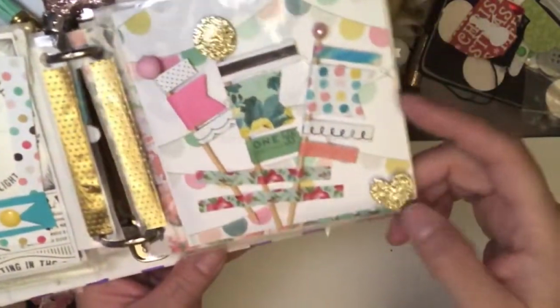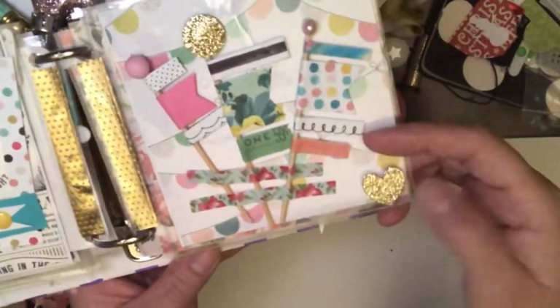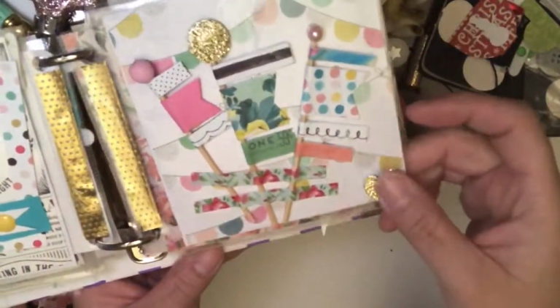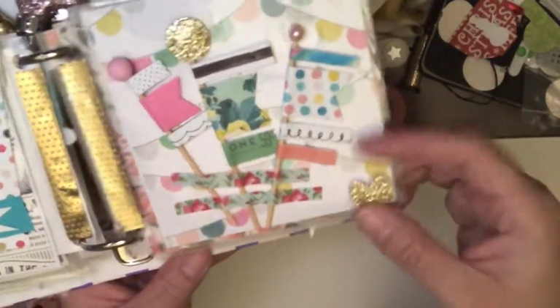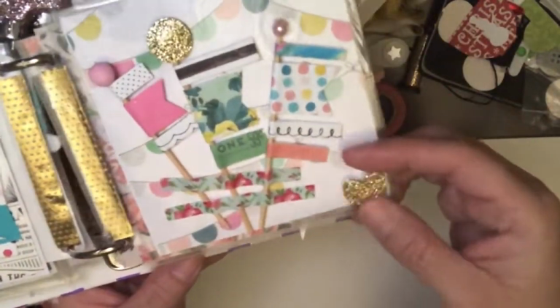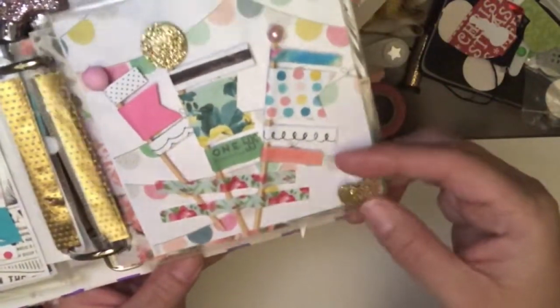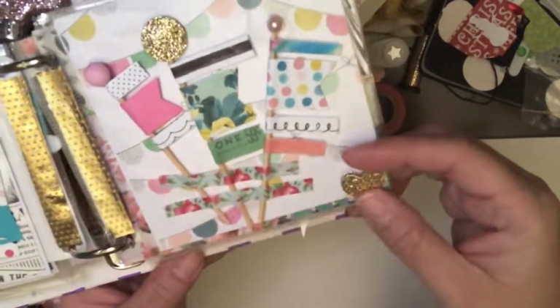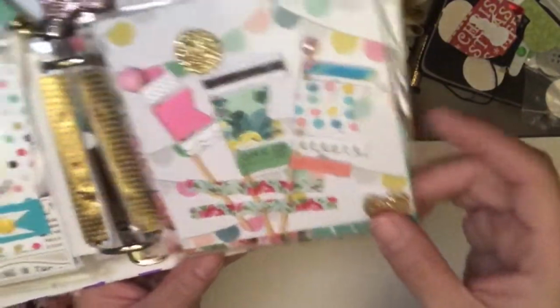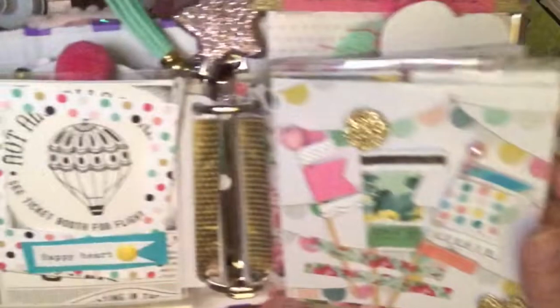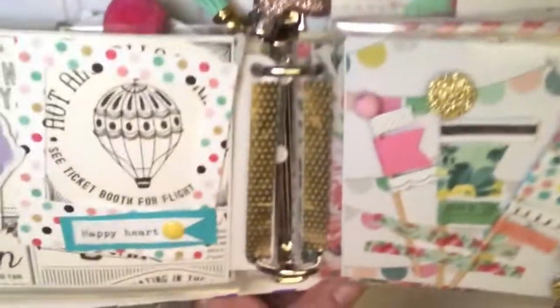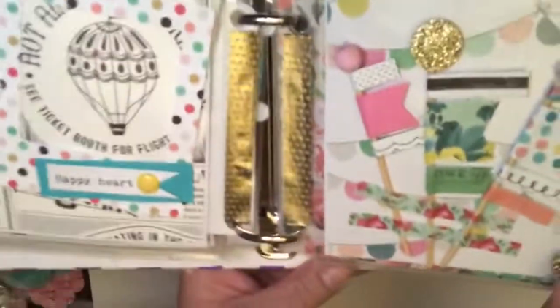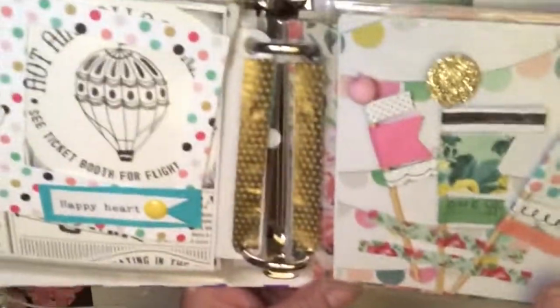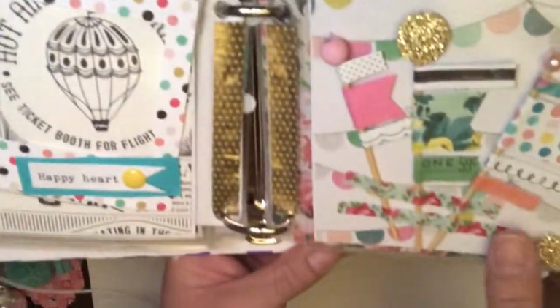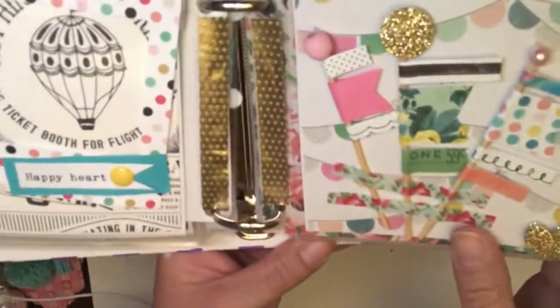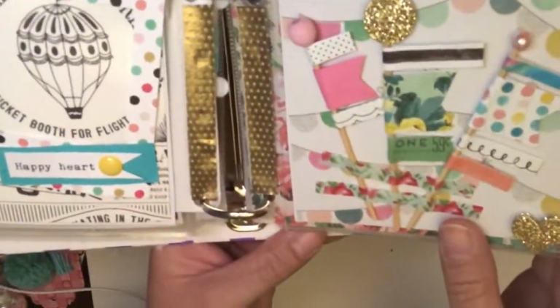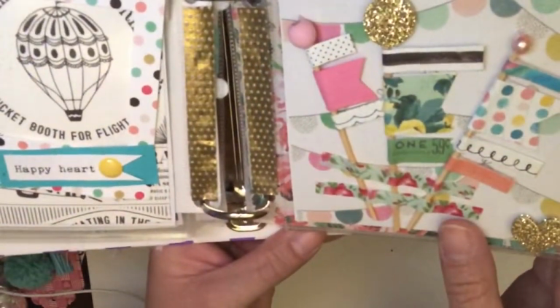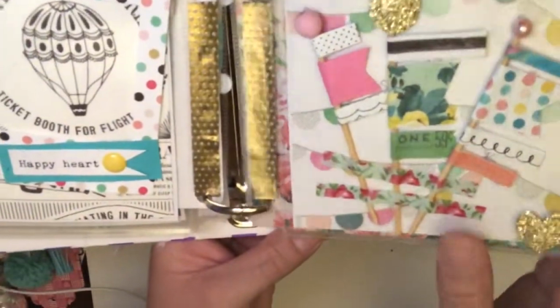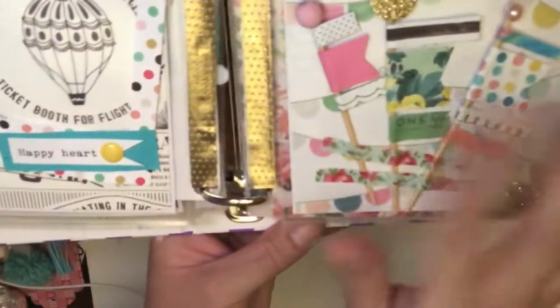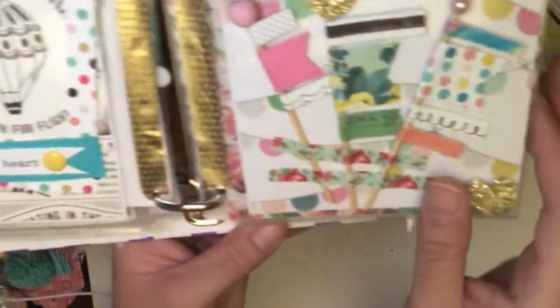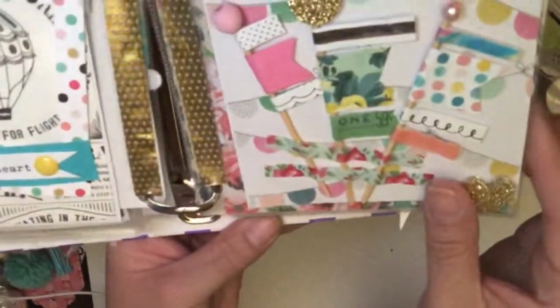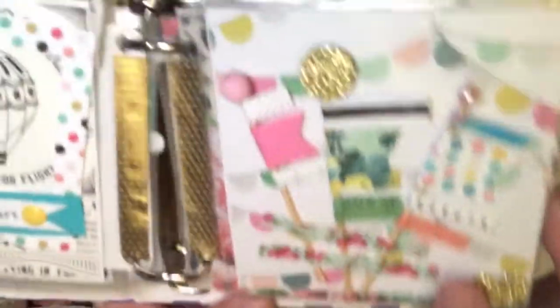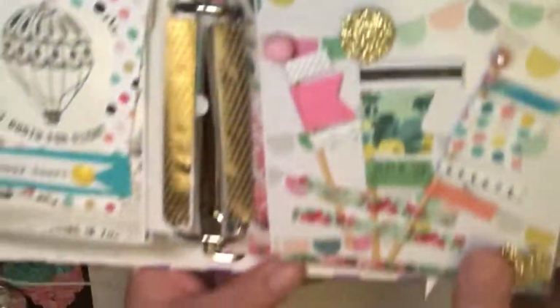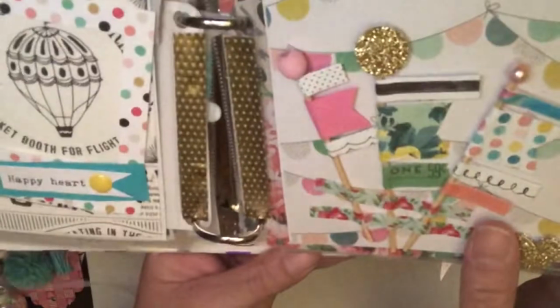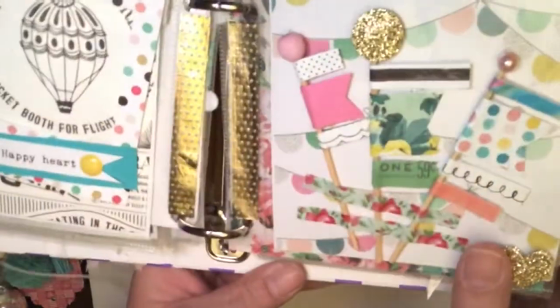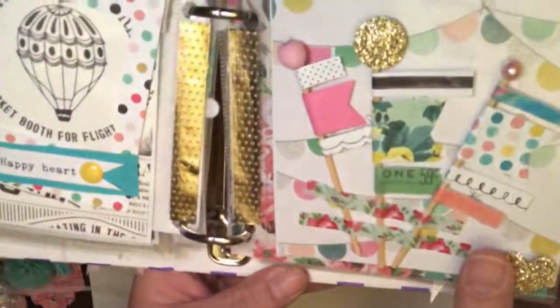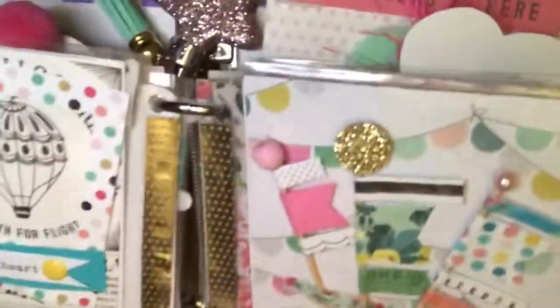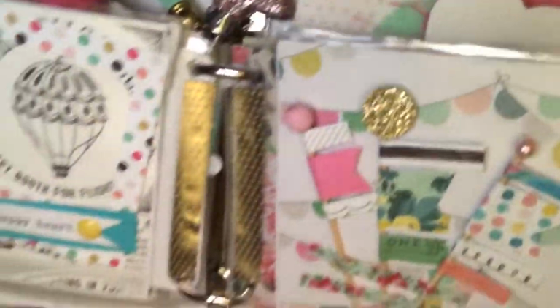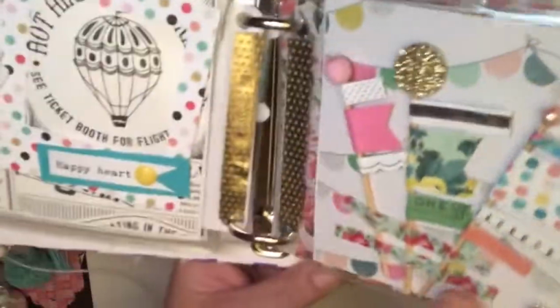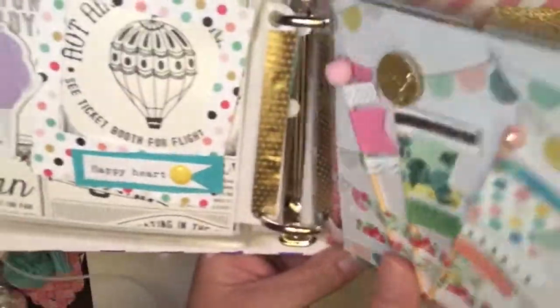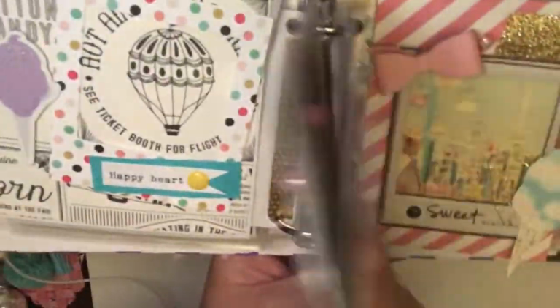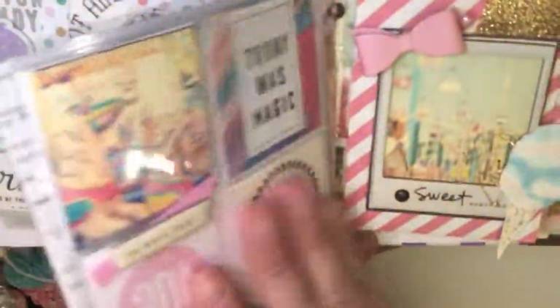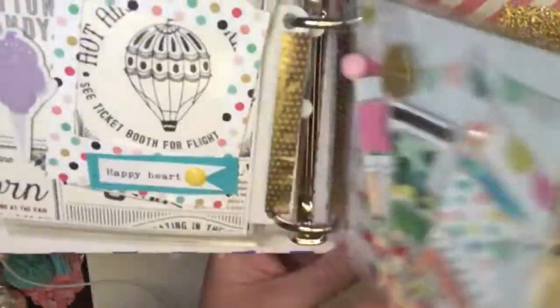And I added a little dot, a little gold heart on pop-up dots. And then of course I made a whole bunch so that she could use them as a gift or whatever she wanted to do with those.